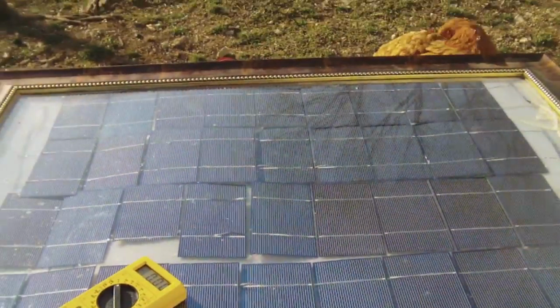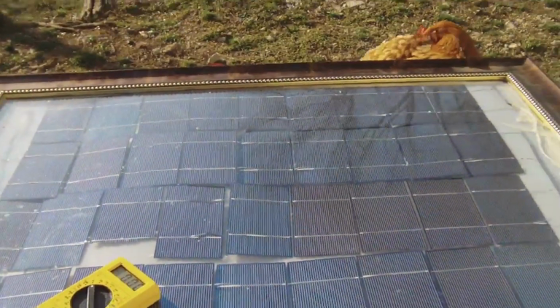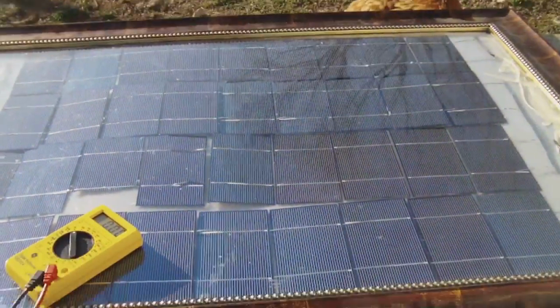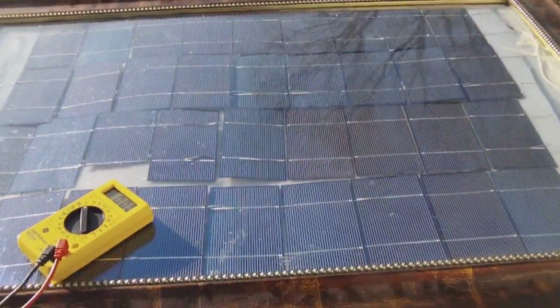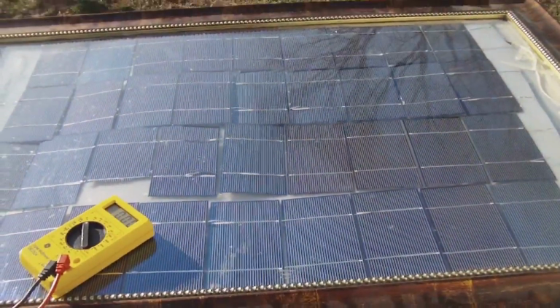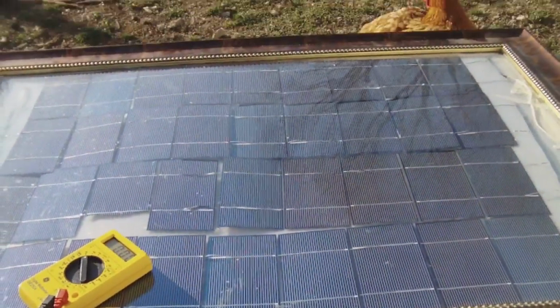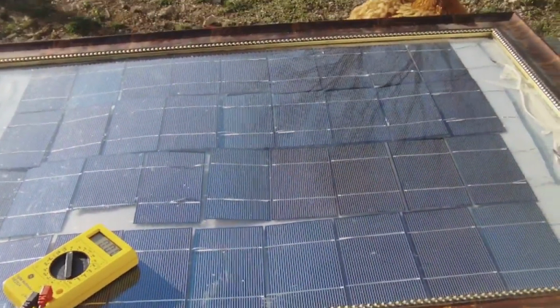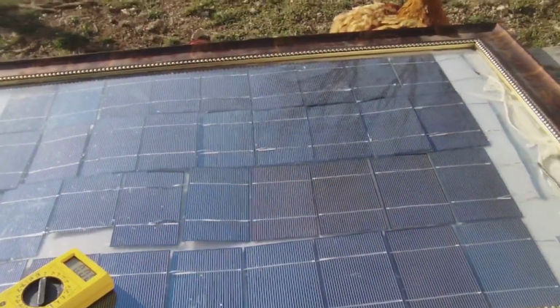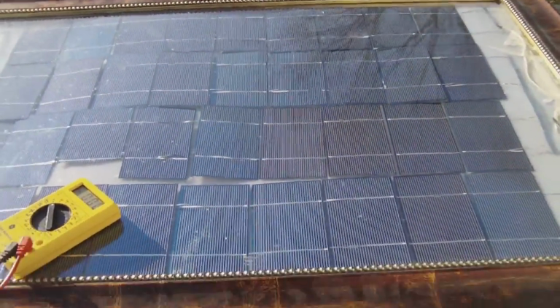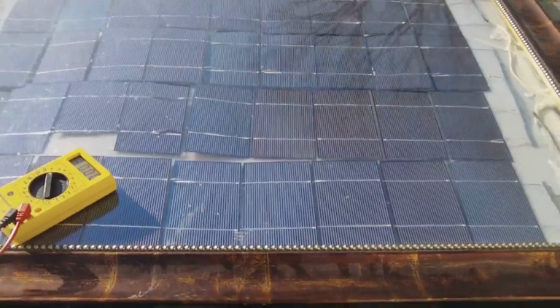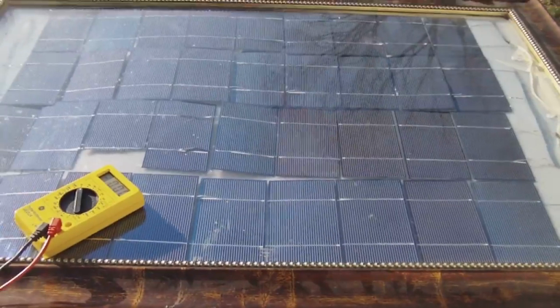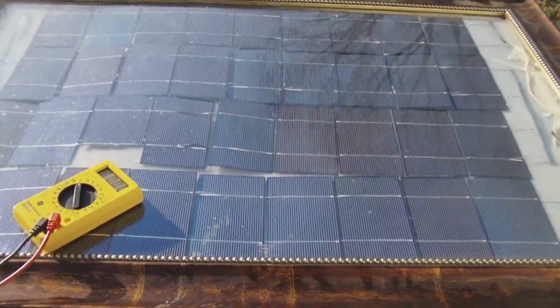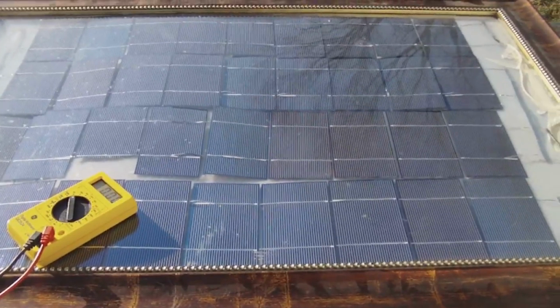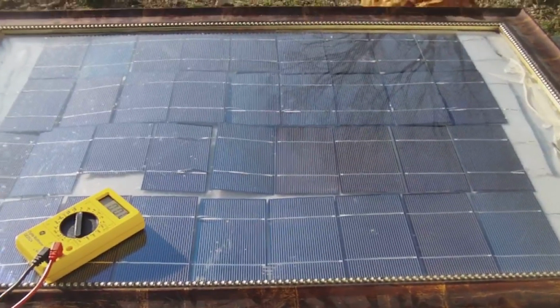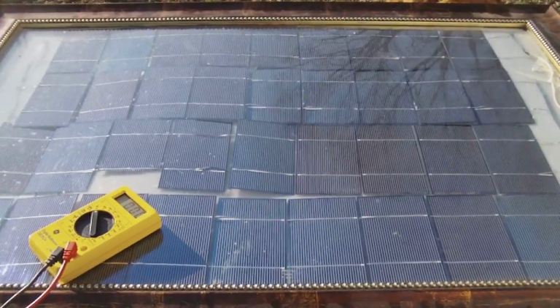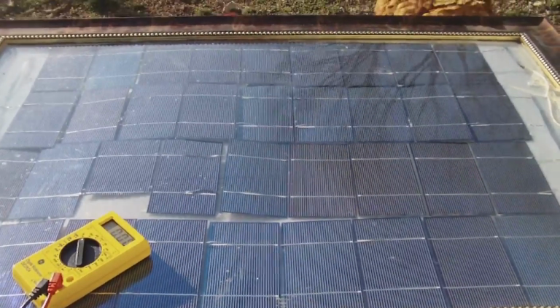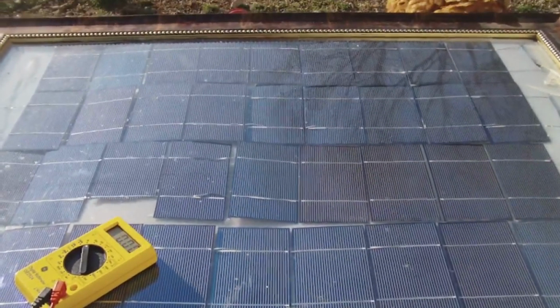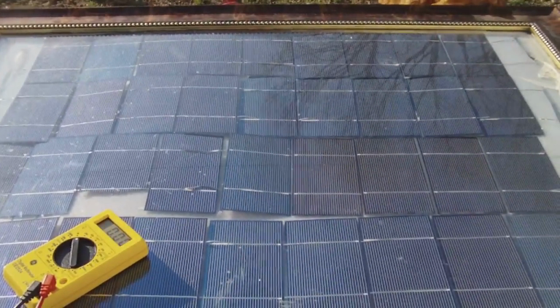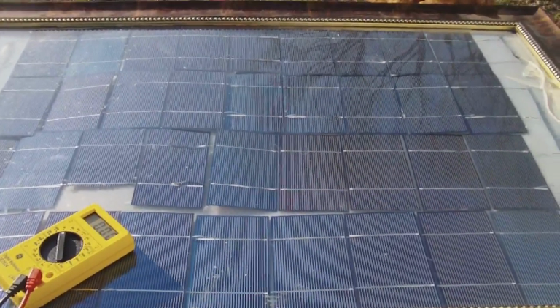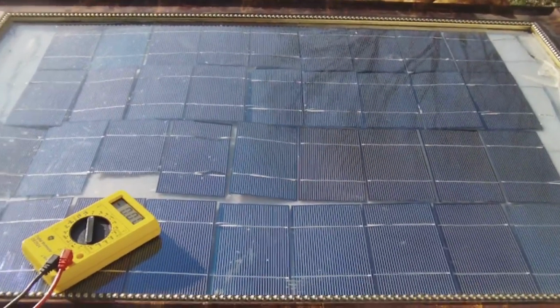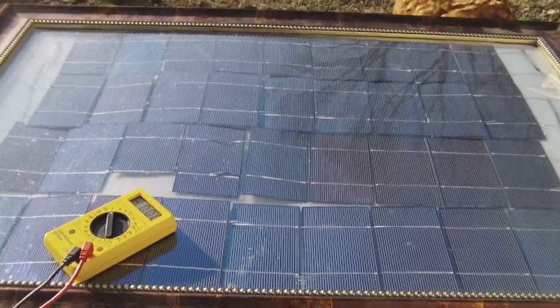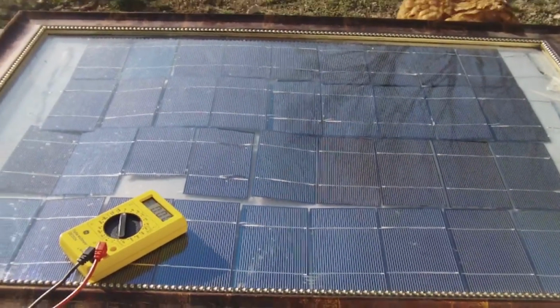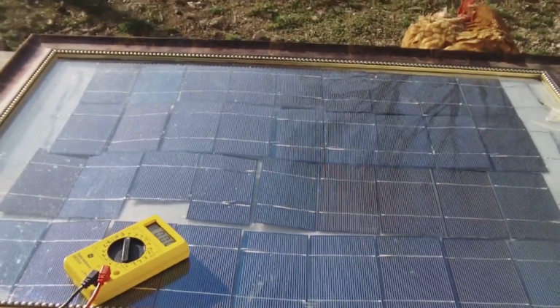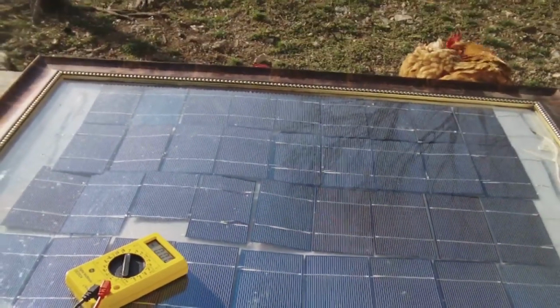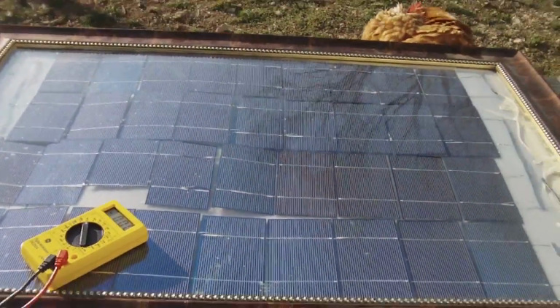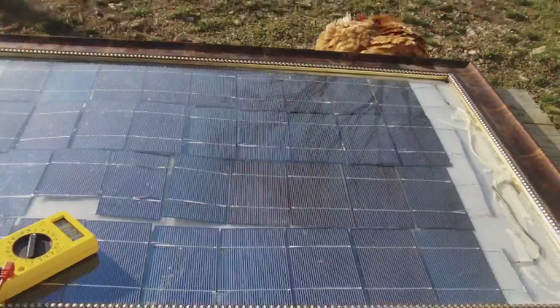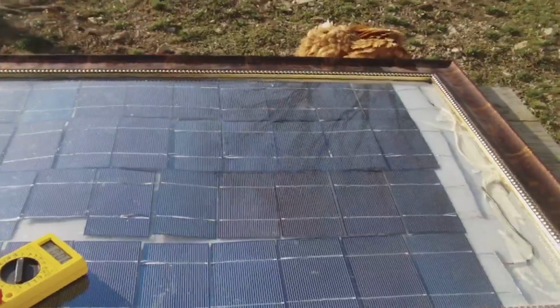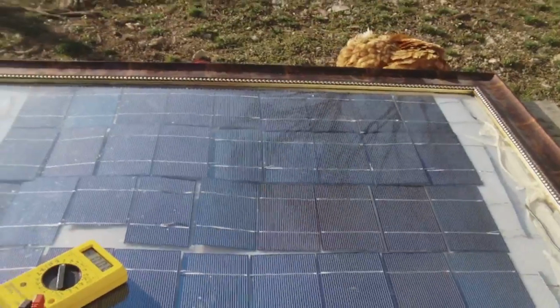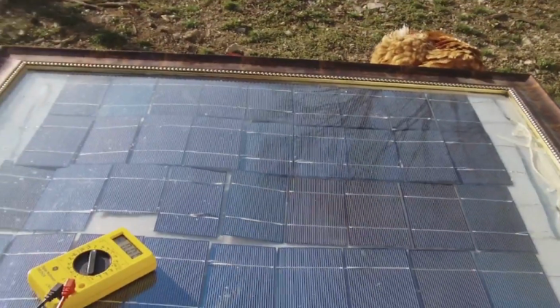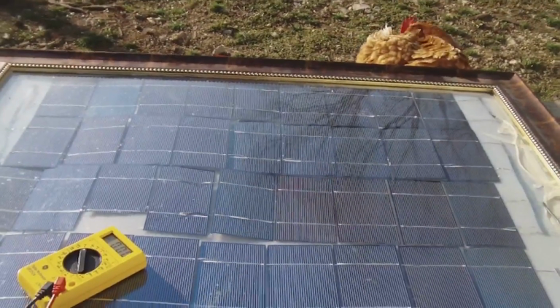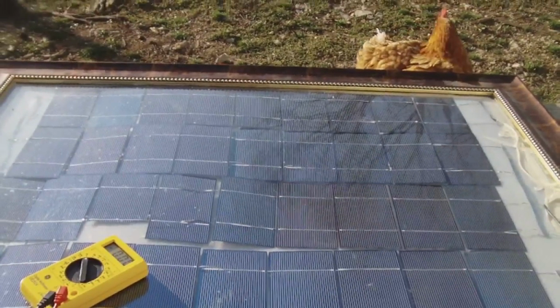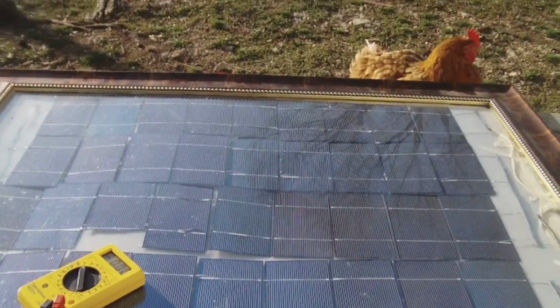You see how rough this looks, but if it works, who cares. So anyway, that's my success story. I'm very jubilant today — yay! Got solar power!